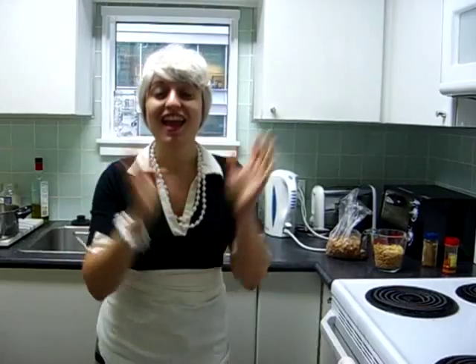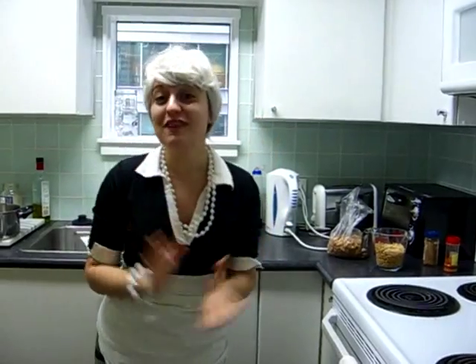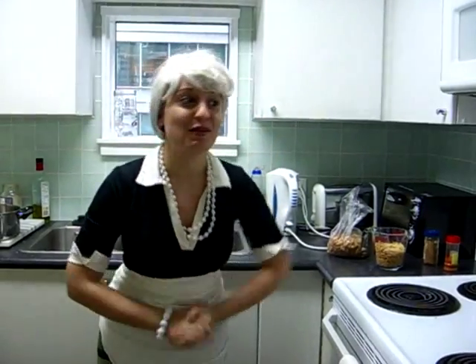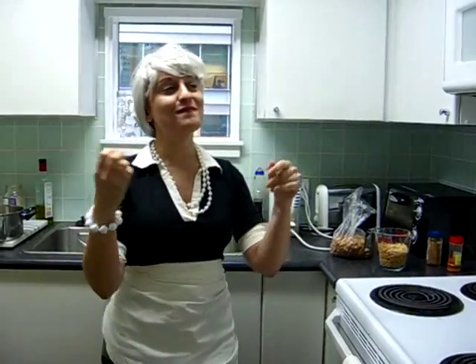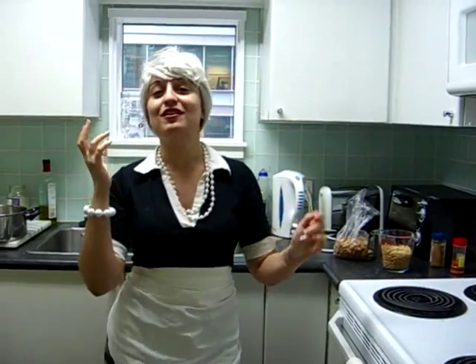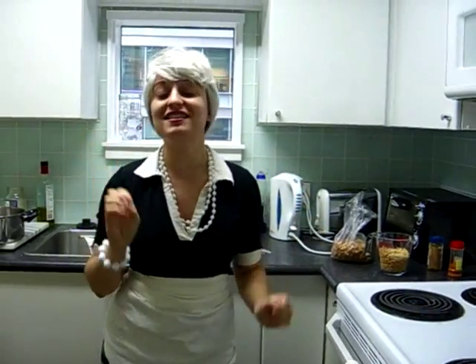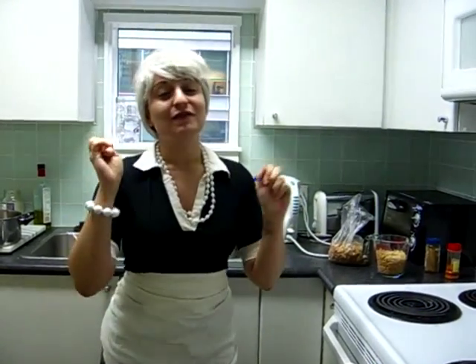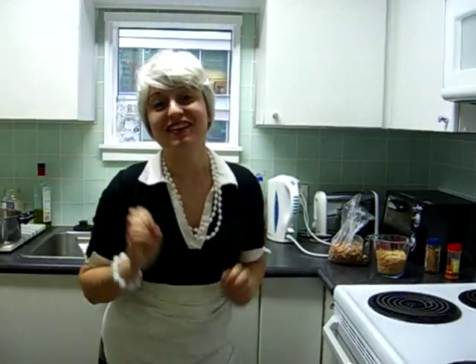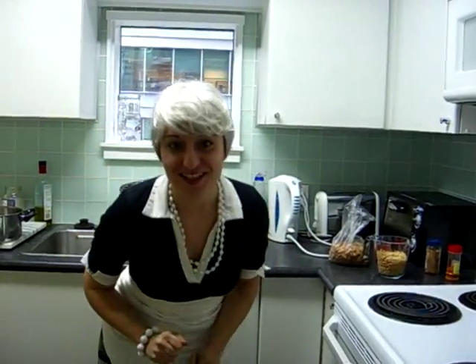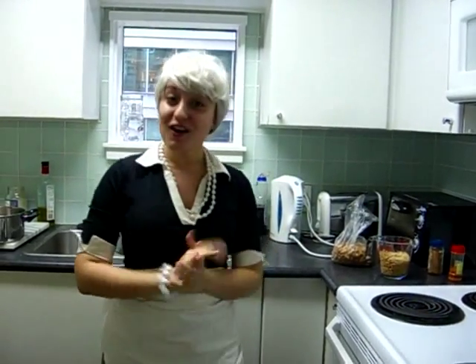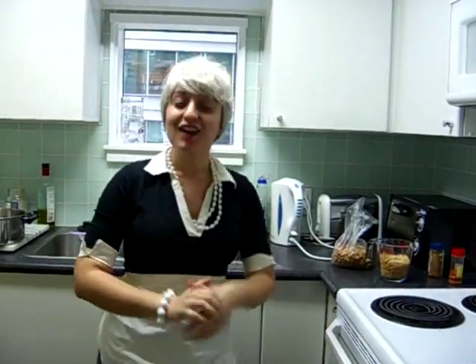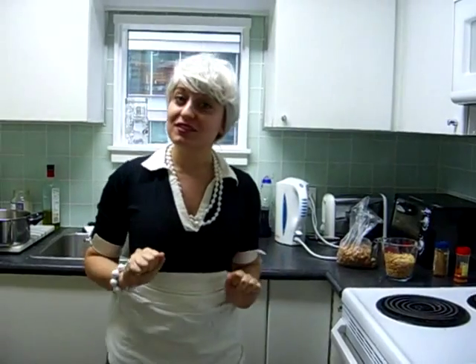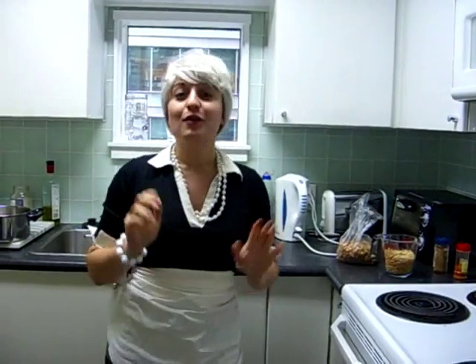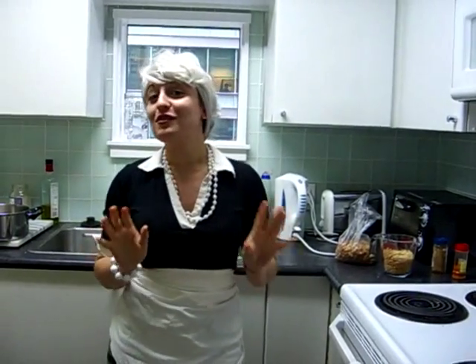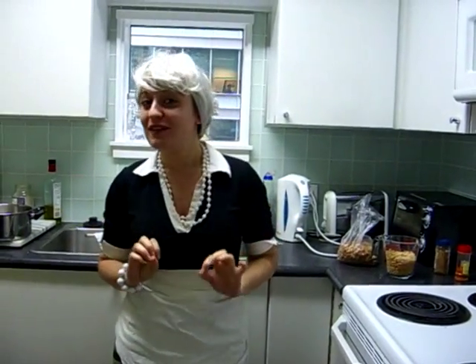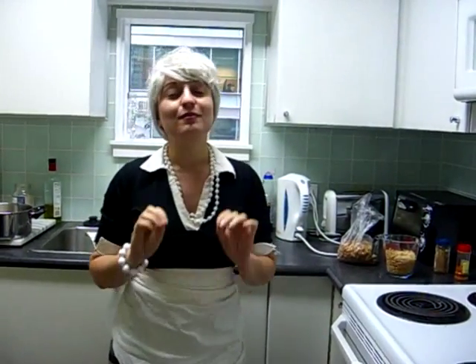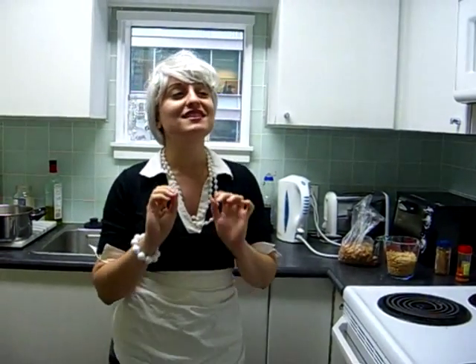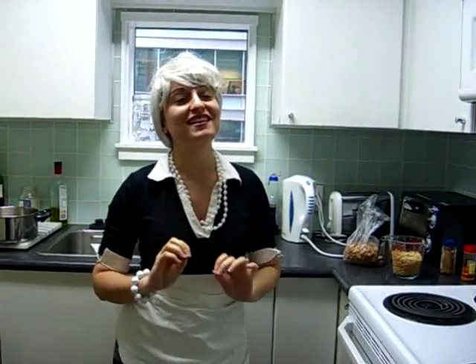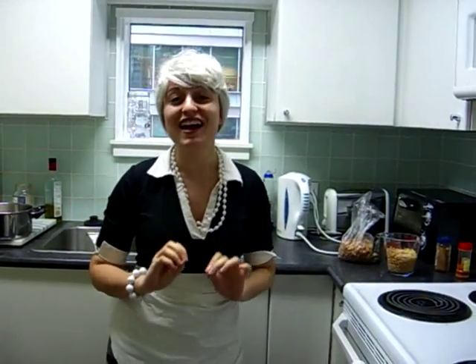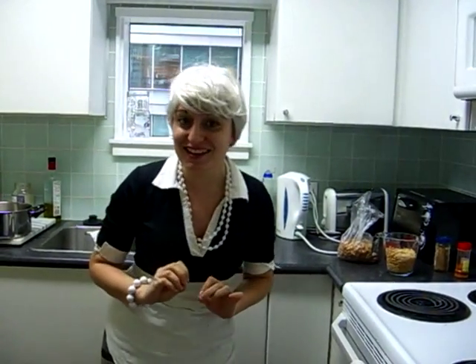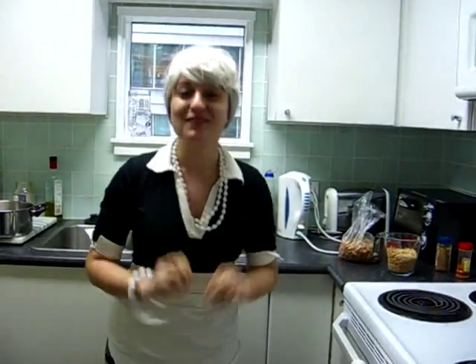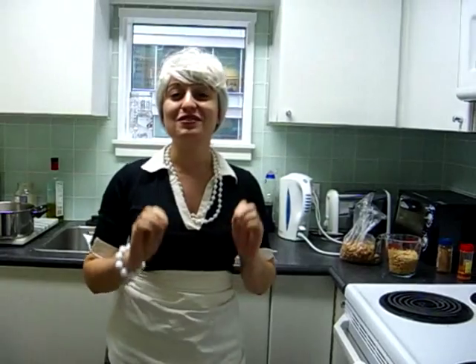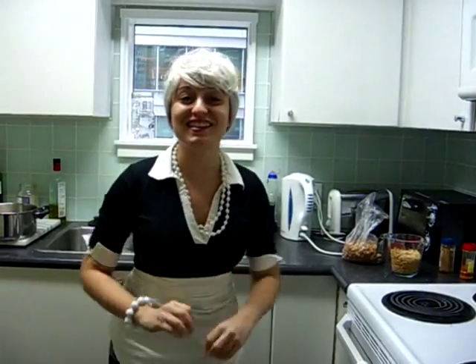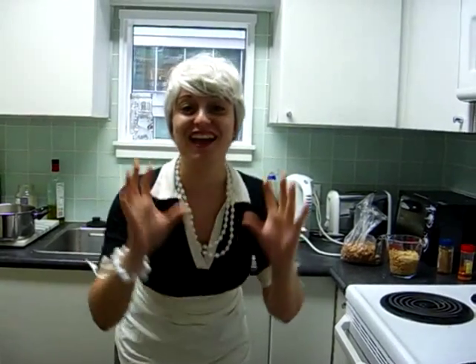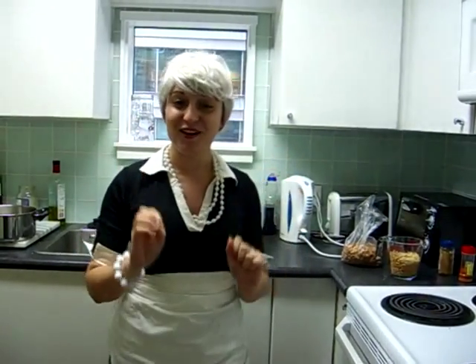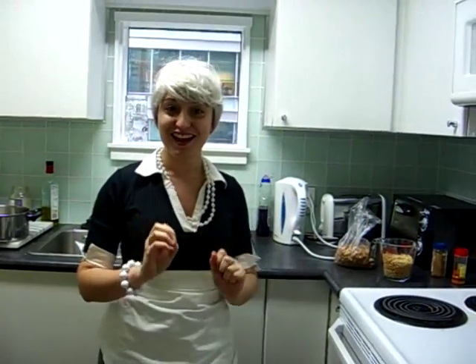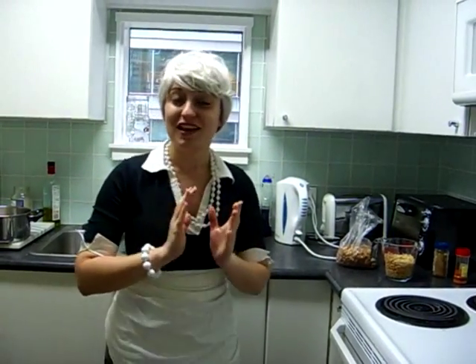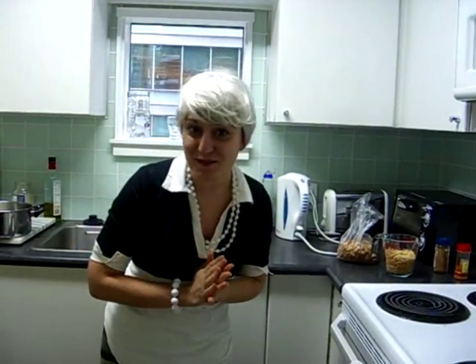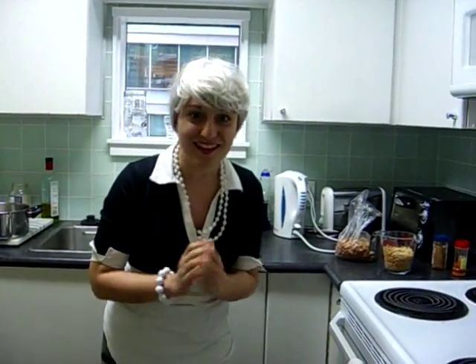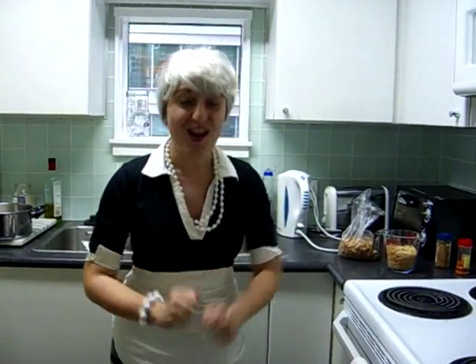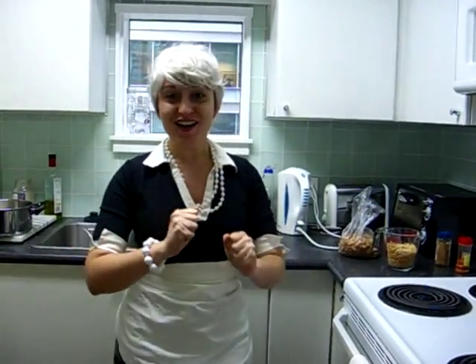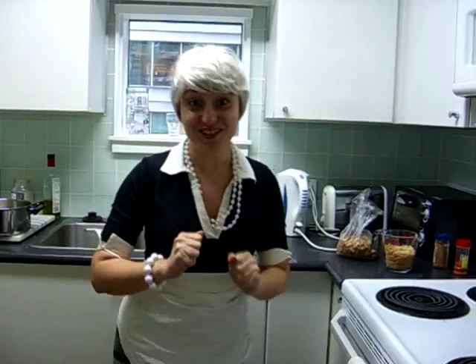Welcome to Mama Nolana's Fiber Kitchen! Today we are going to make Mama's specialty. We are going to bake the nylon. Is everybody ready? Let's go.